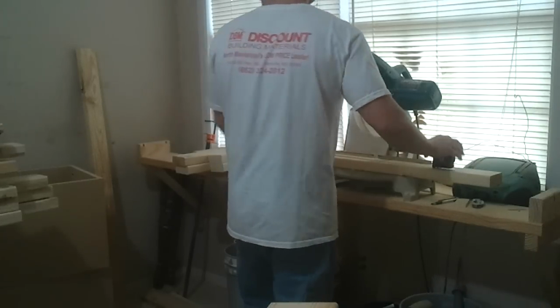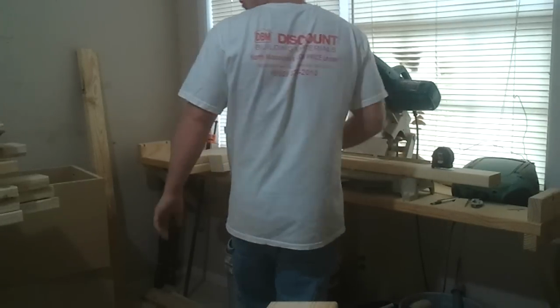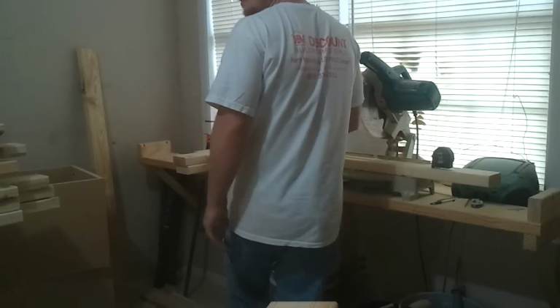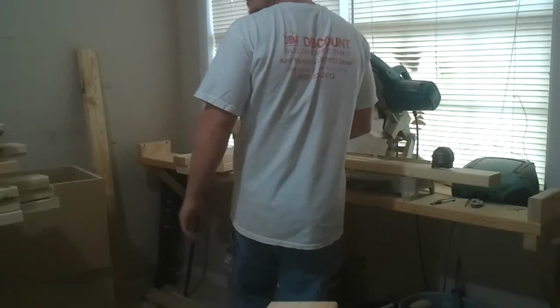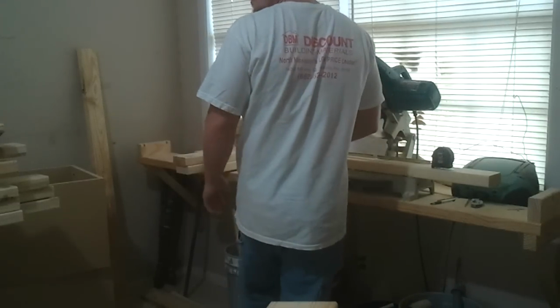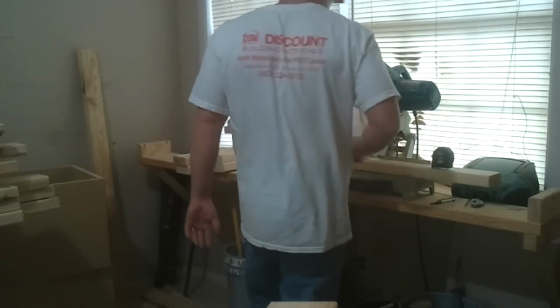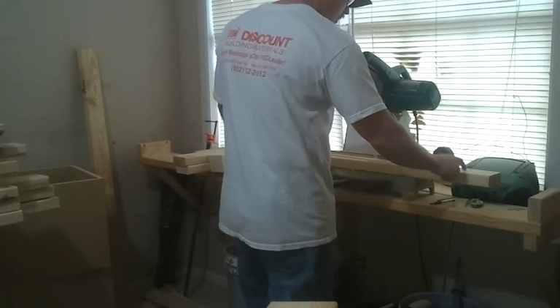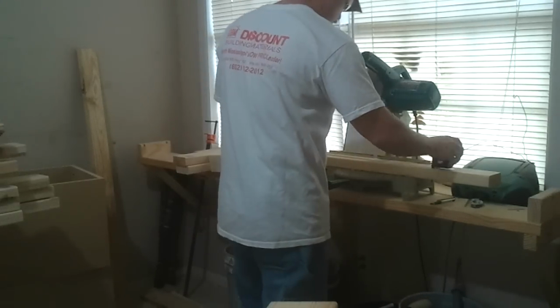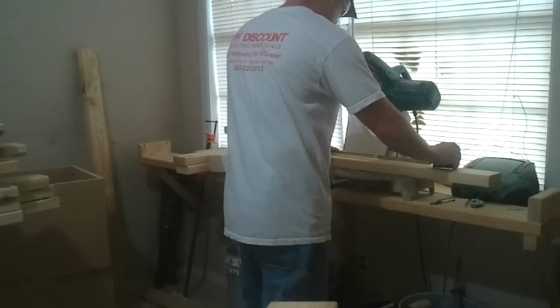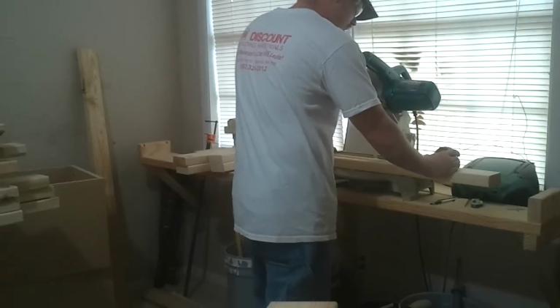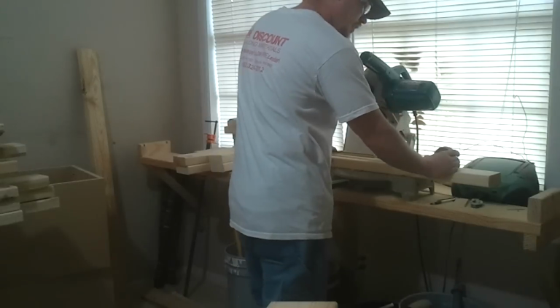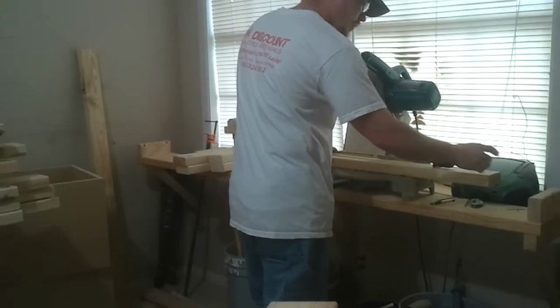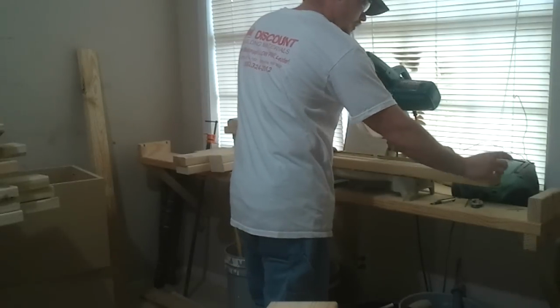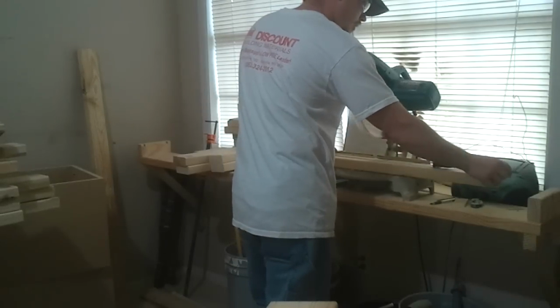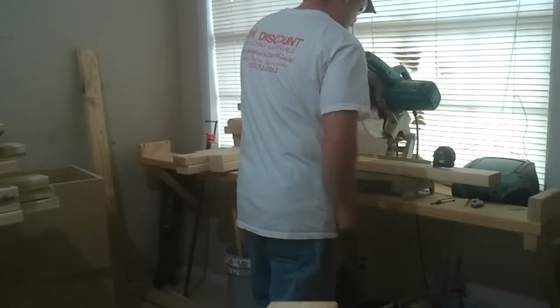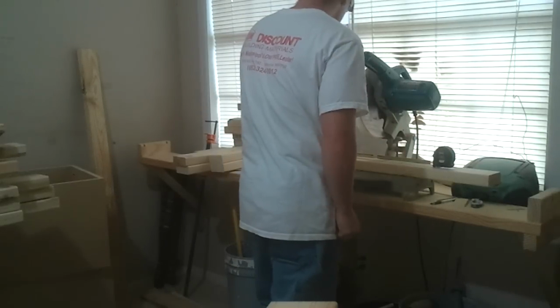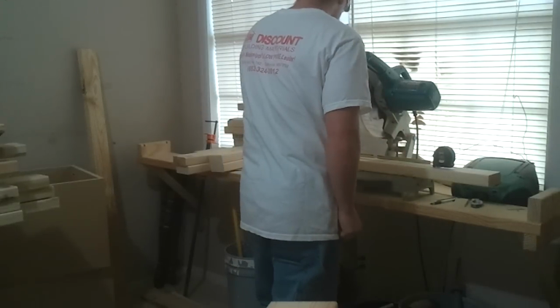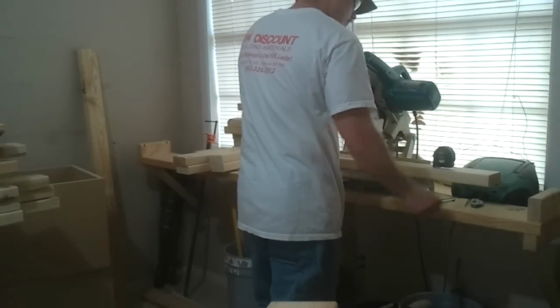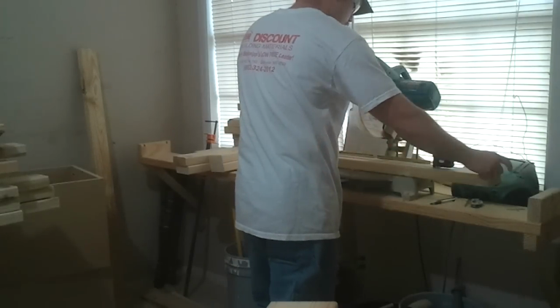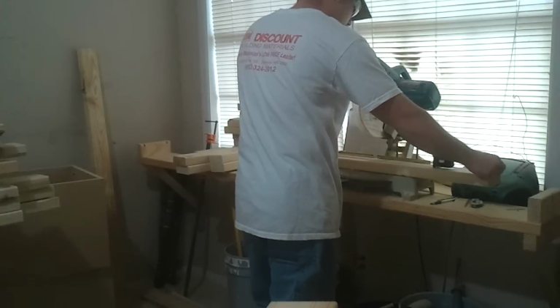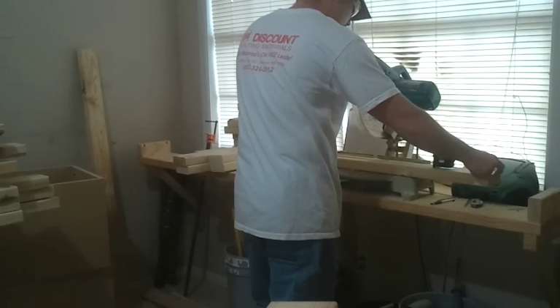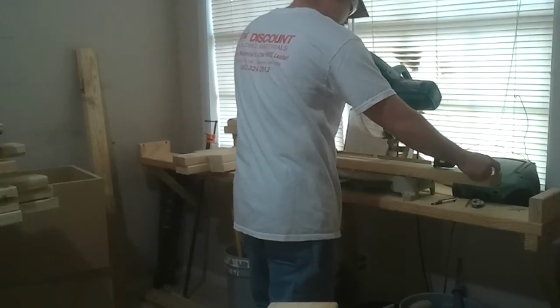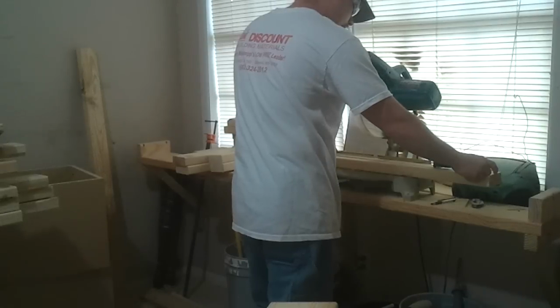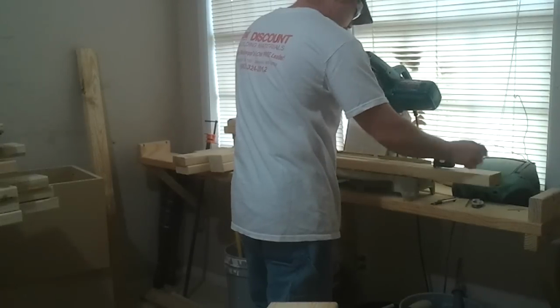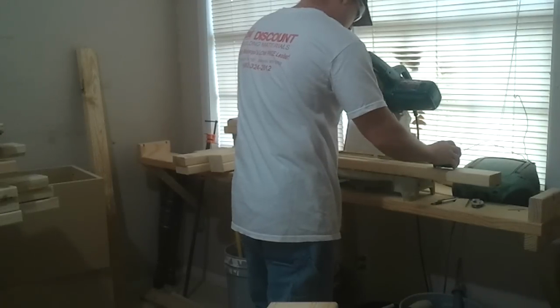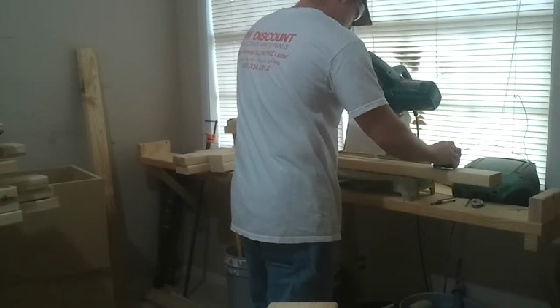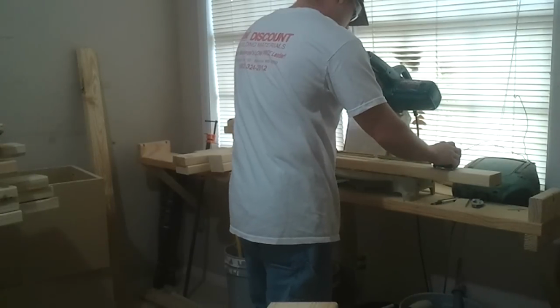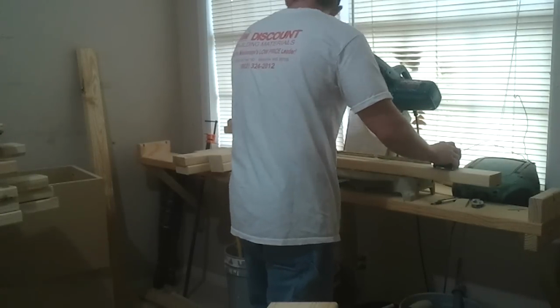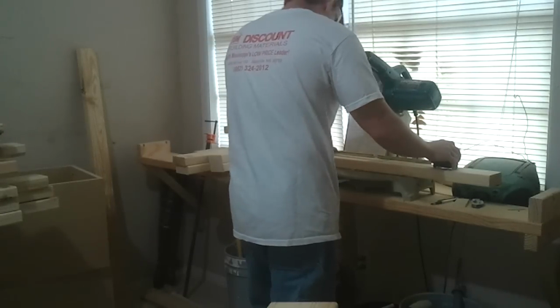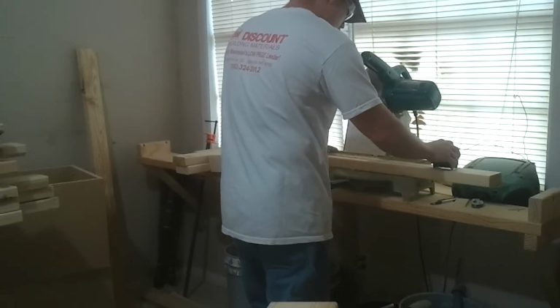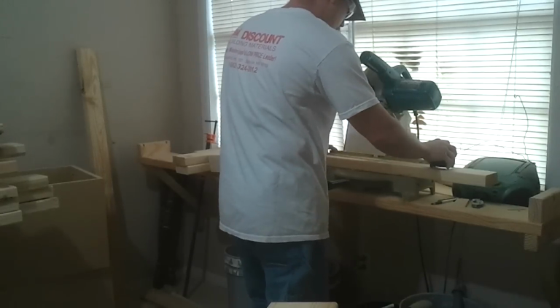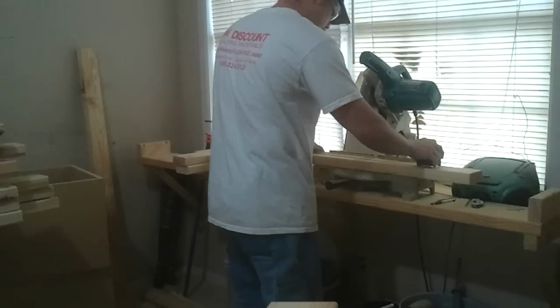This particular 2x4 is a pre-cut stud, so I just lost a couple of inches from my 18. I think I have a piece of scrap I'll cut real quick.